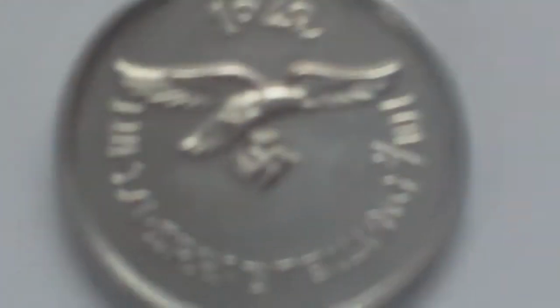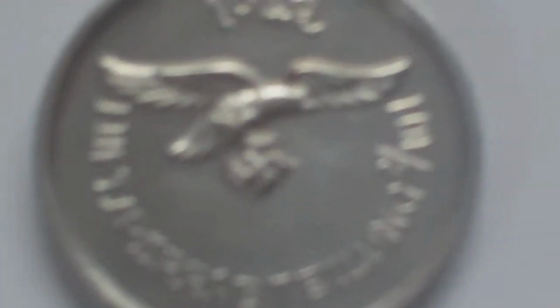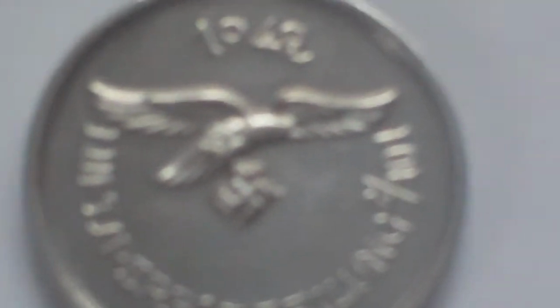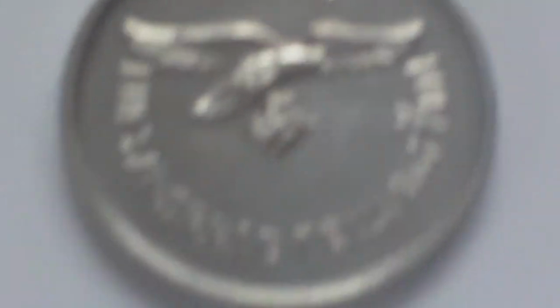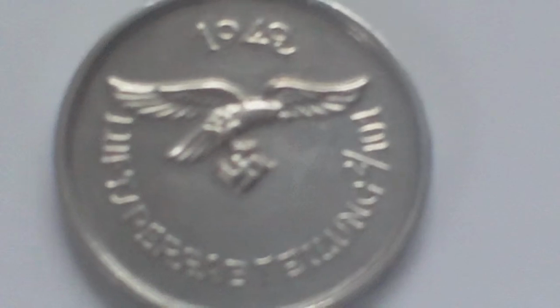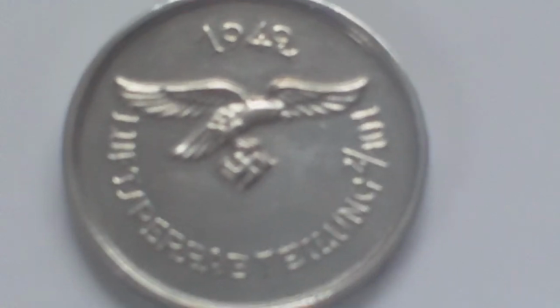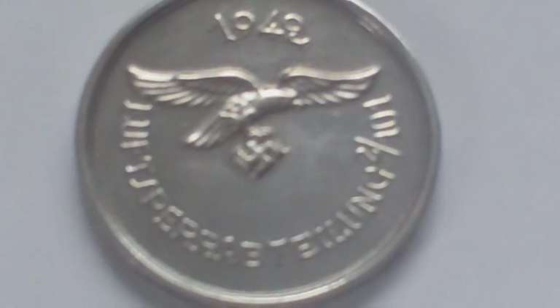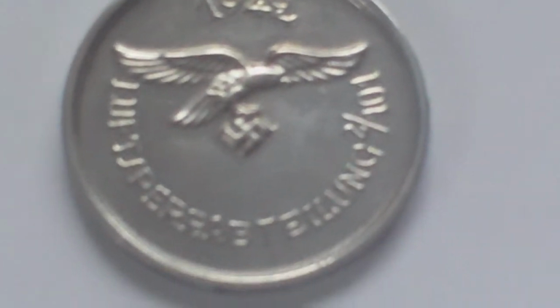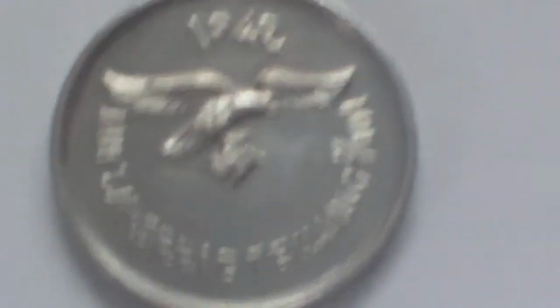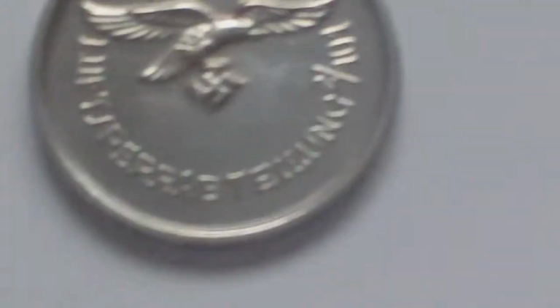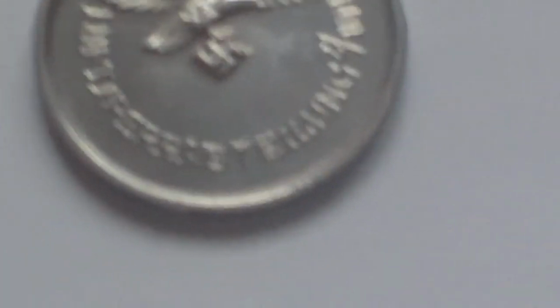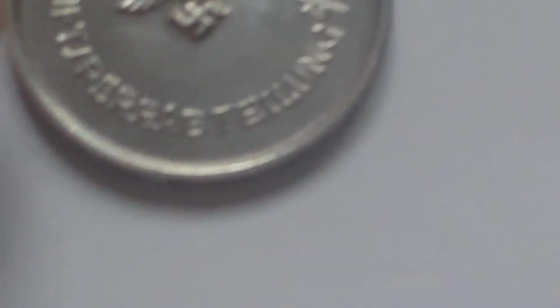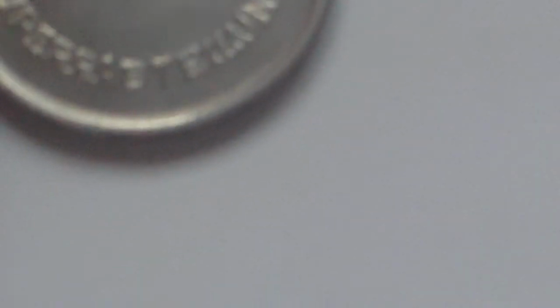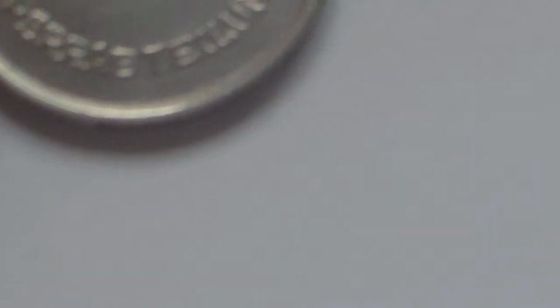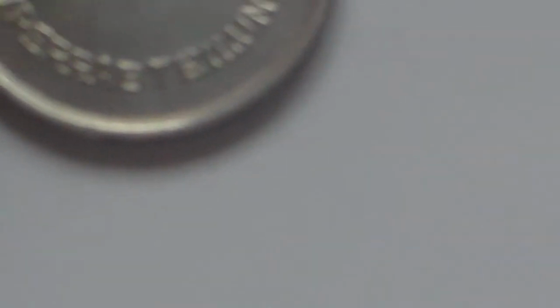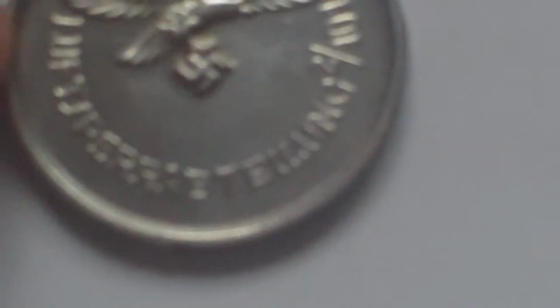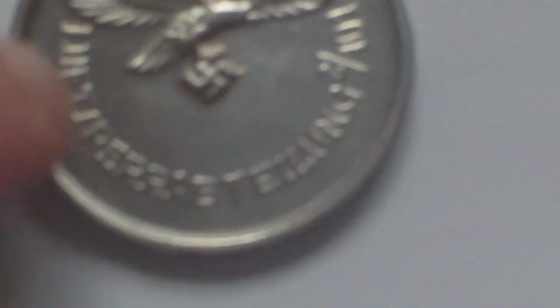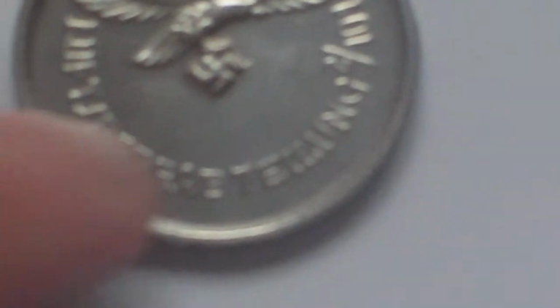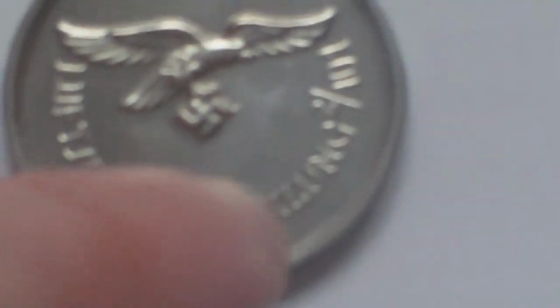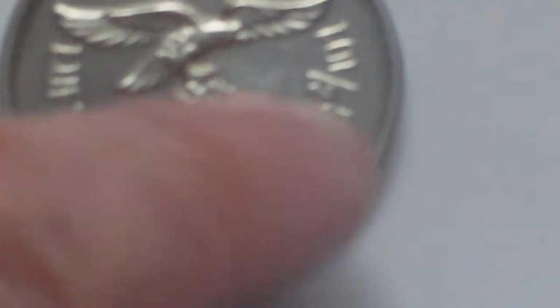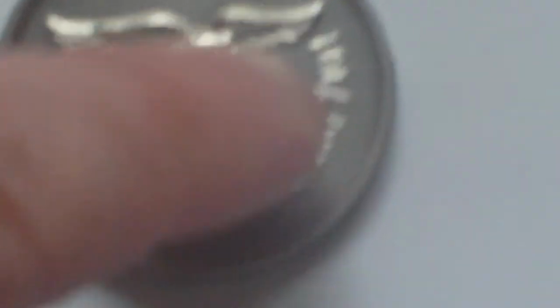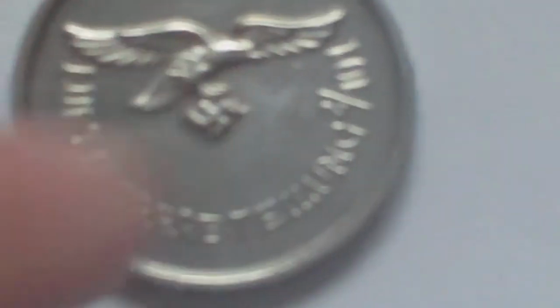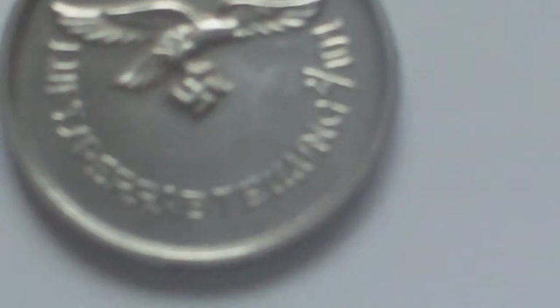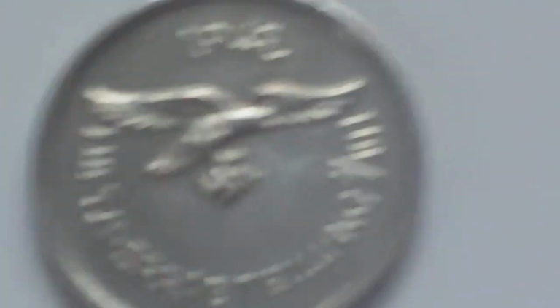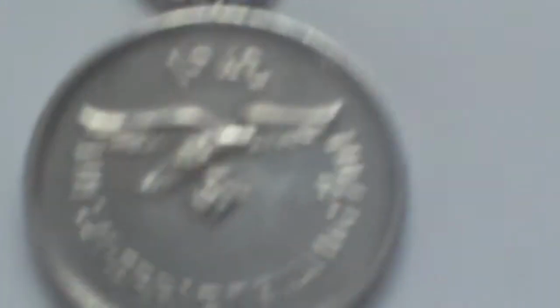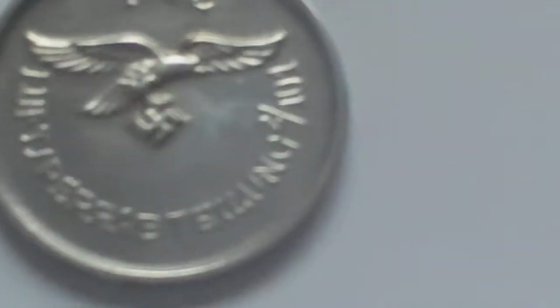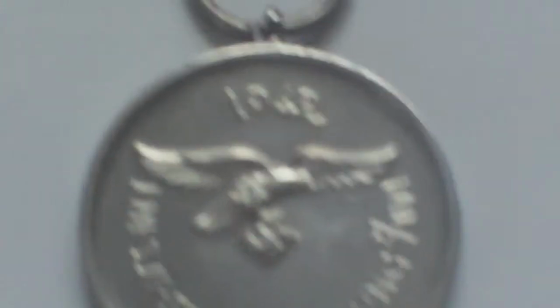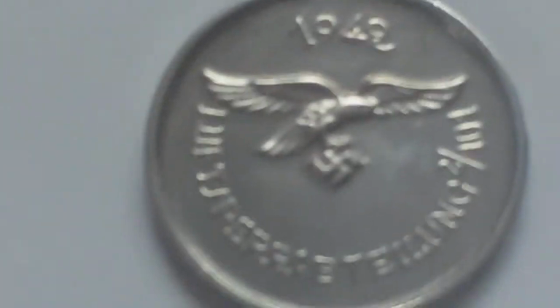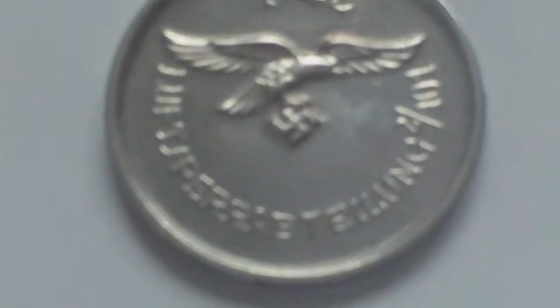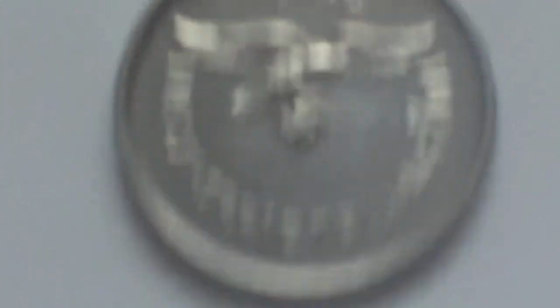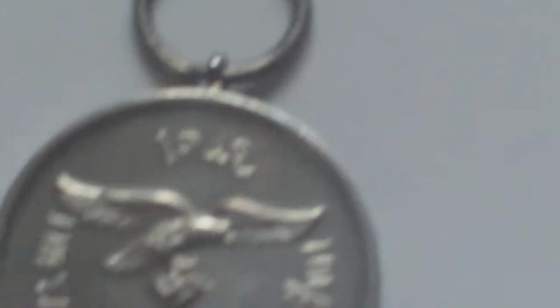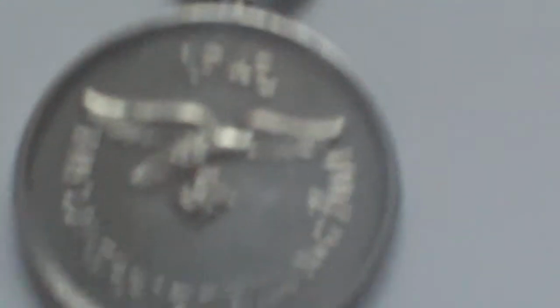We've got the Luftwaffe Eagle, a swastika on that side, and around the edge it reads Lufts Per Abtailung 2-101. And you may think, well, what is a Lufts Per Abtailung?